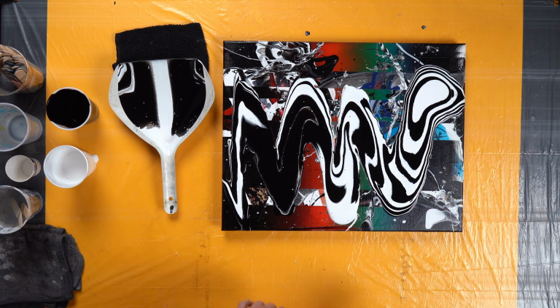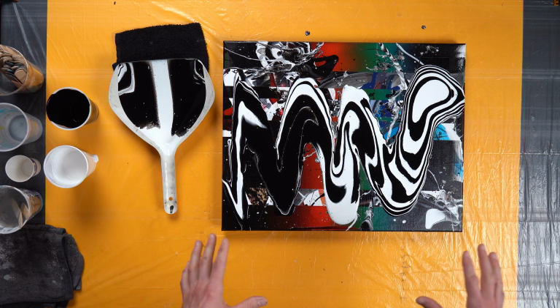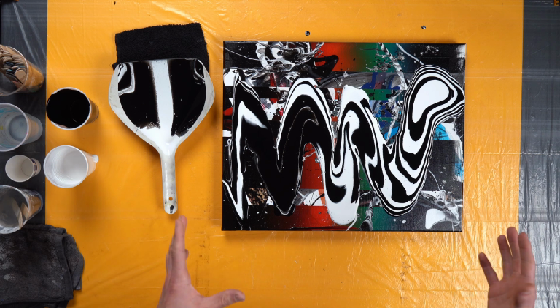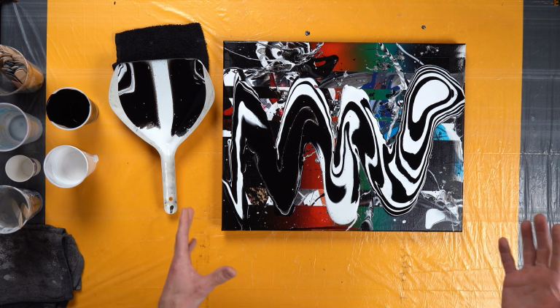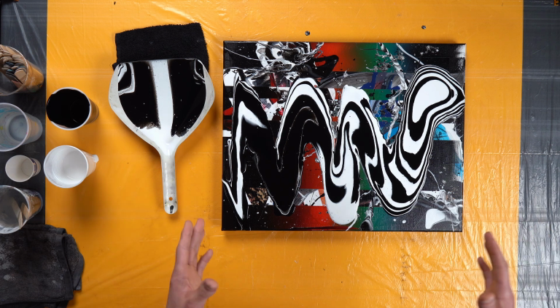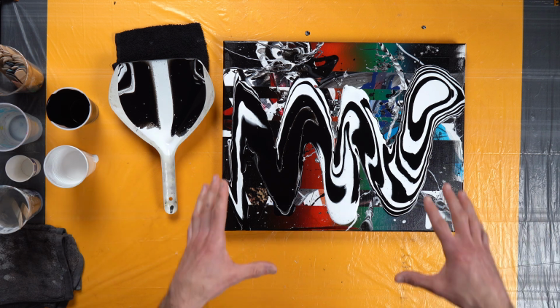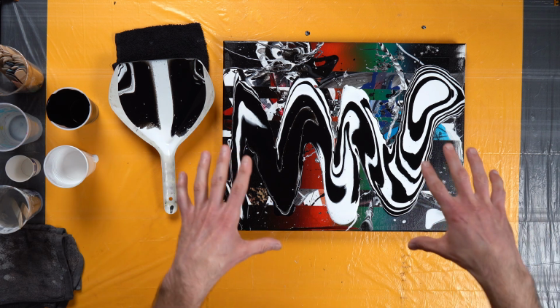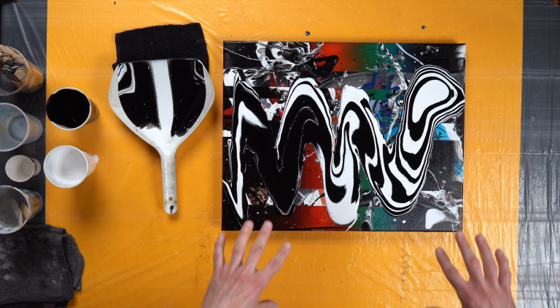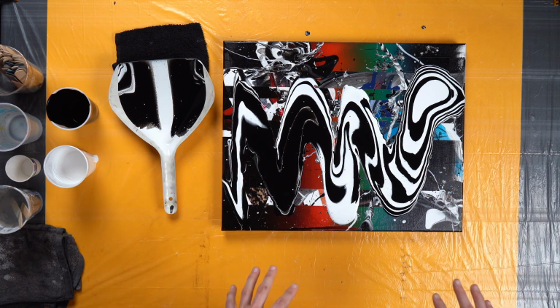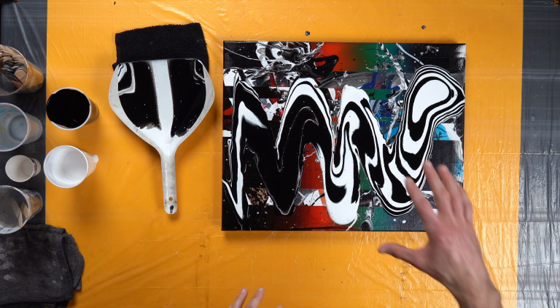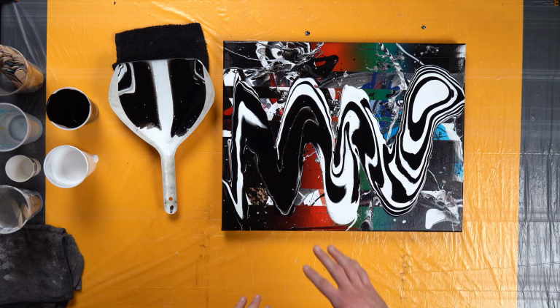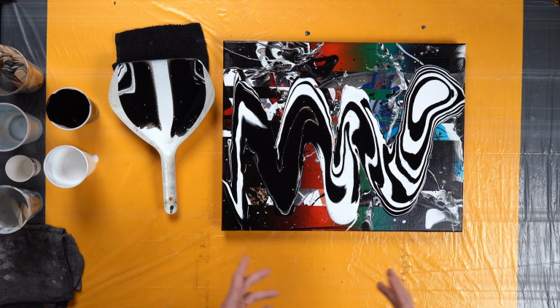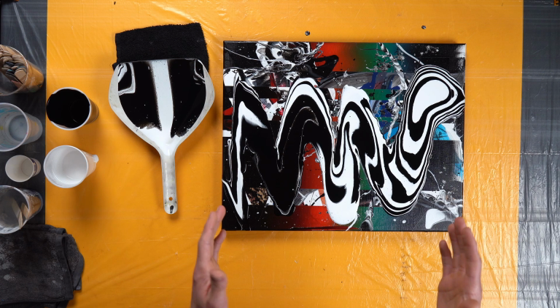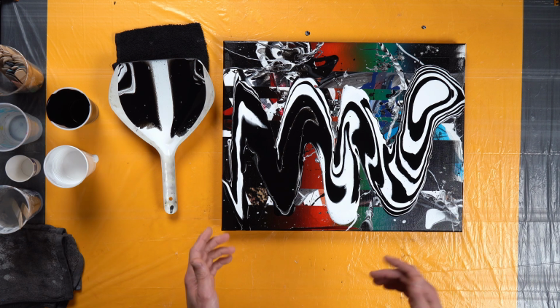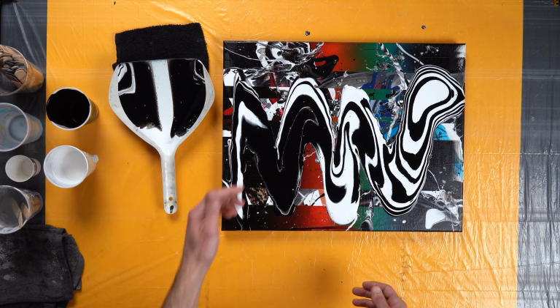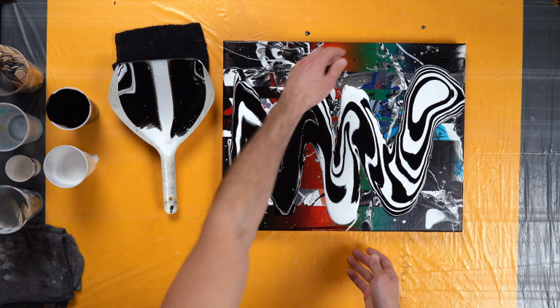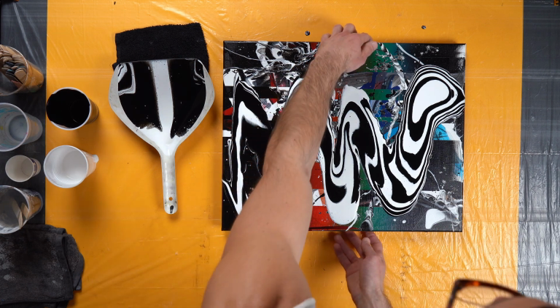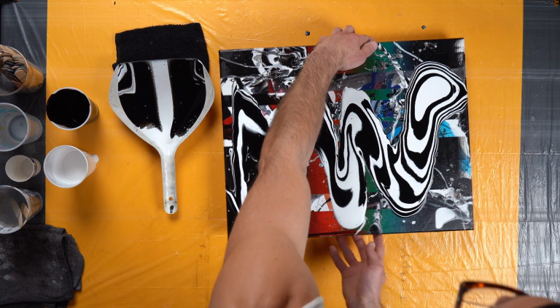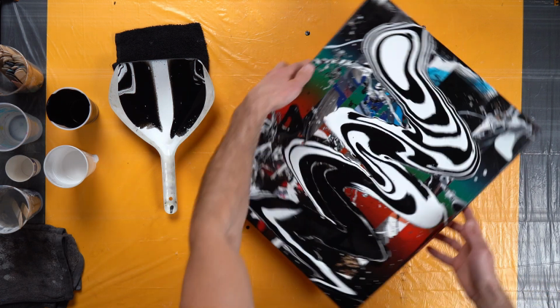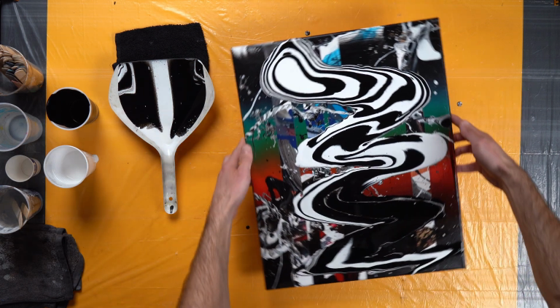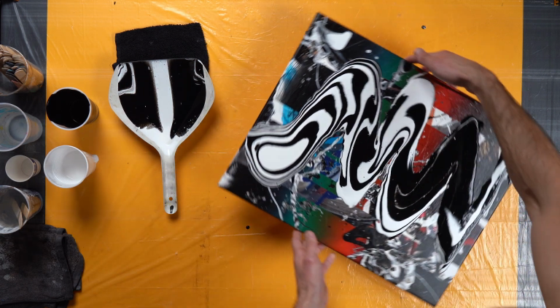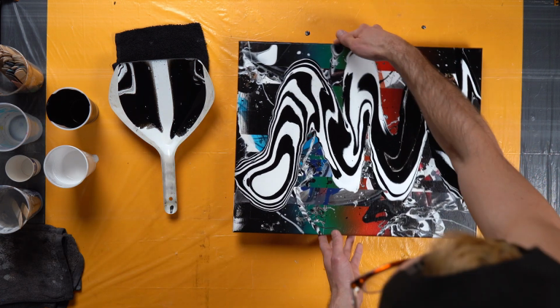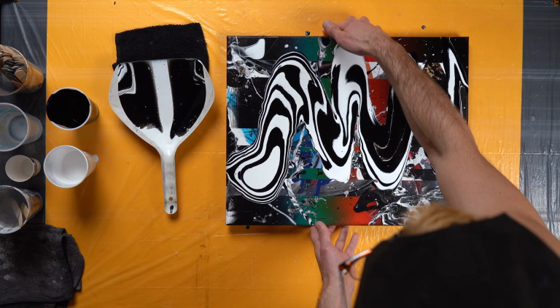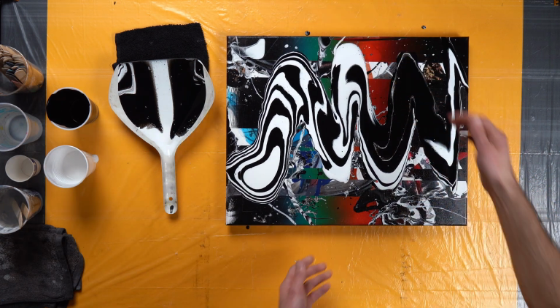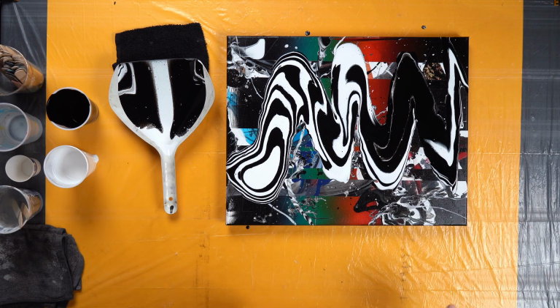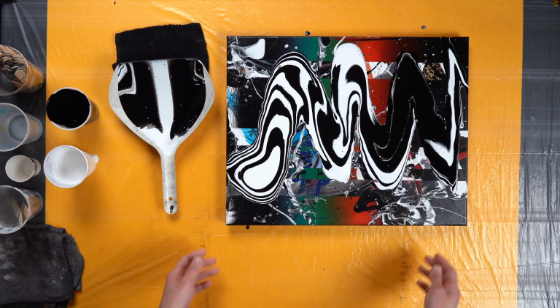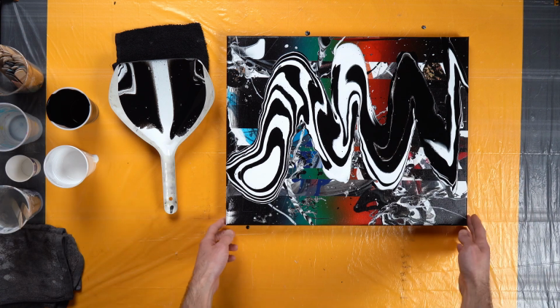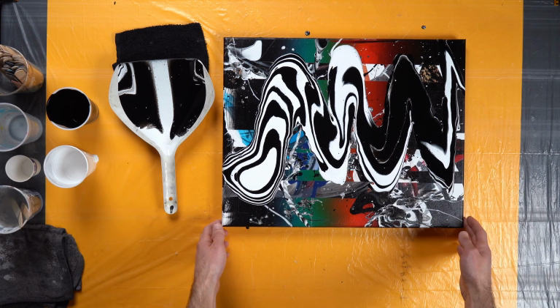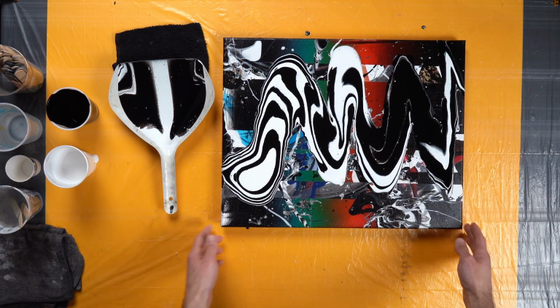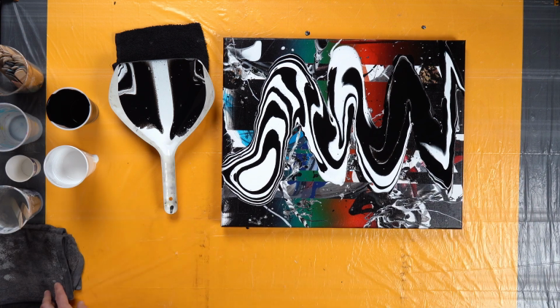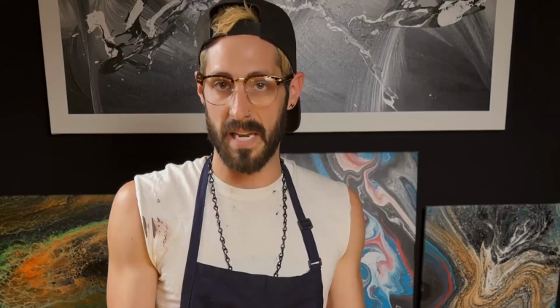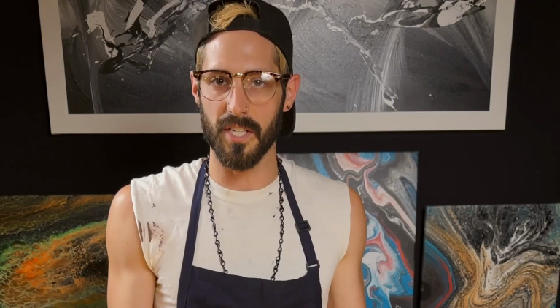If you don't have an even table, the paint will start to move in different places, so you want to get it on a level surface as soon as possible. And that's the basics of painting with a dustpan.